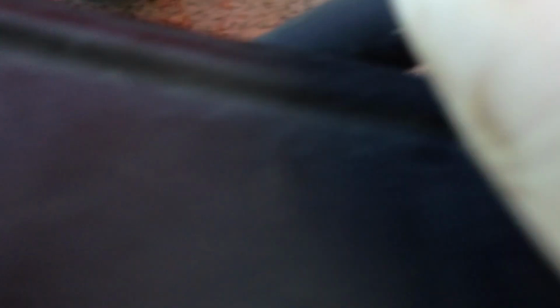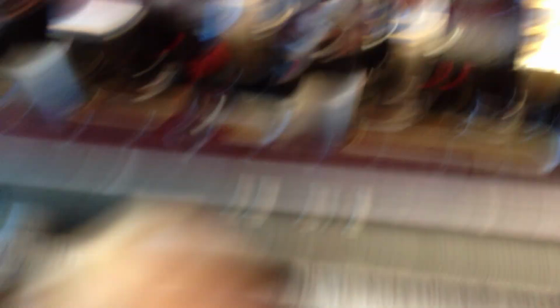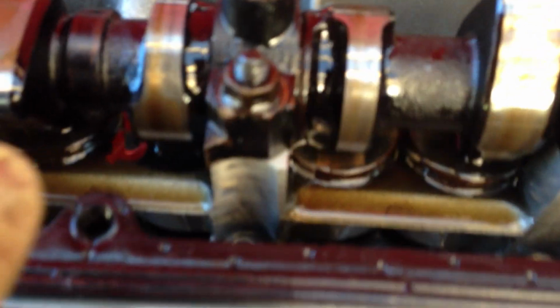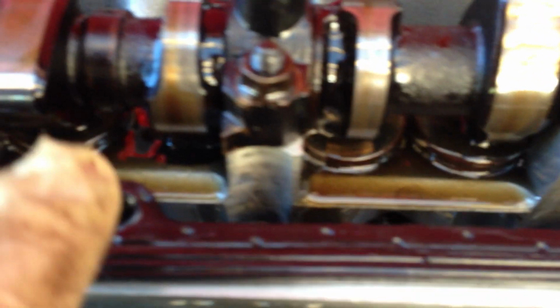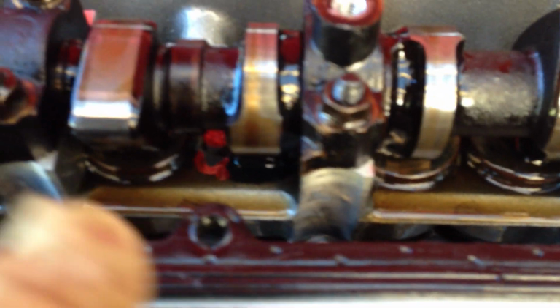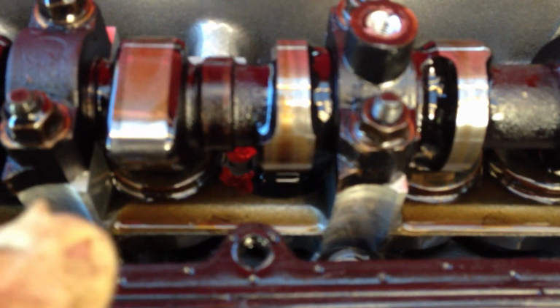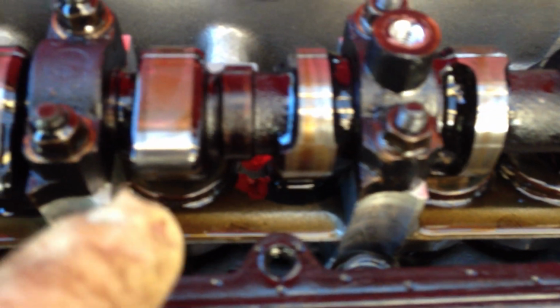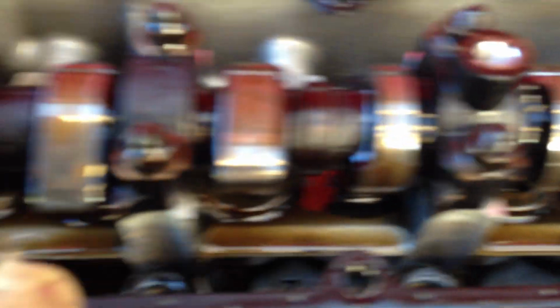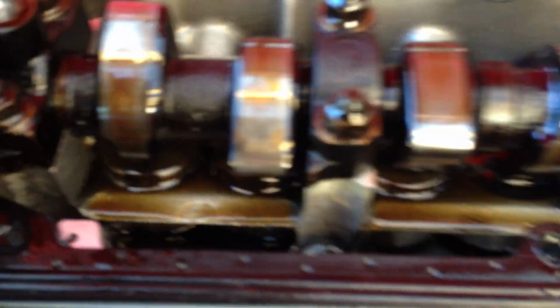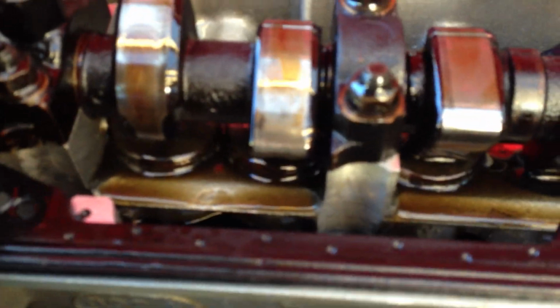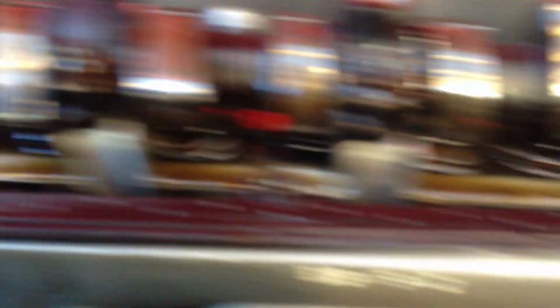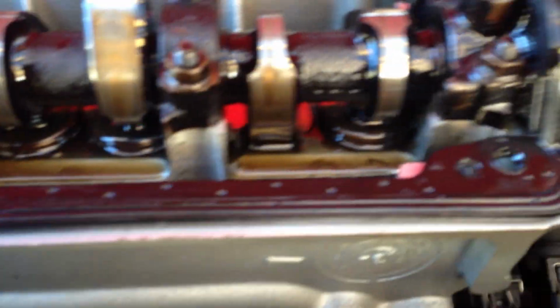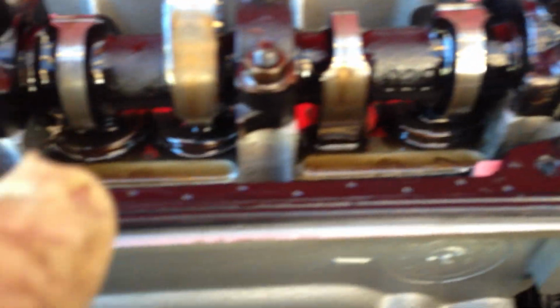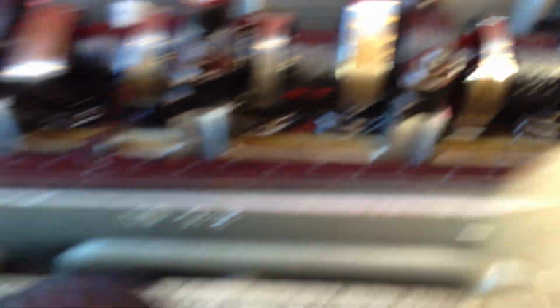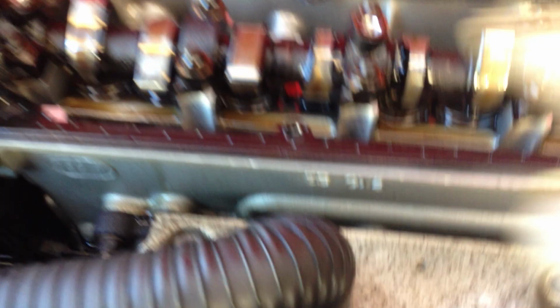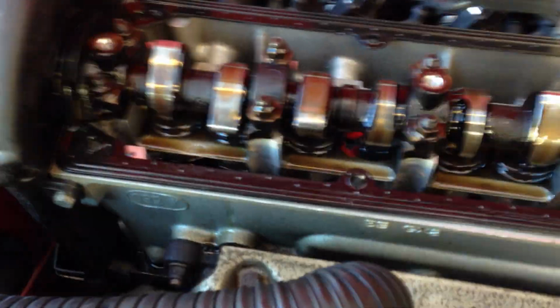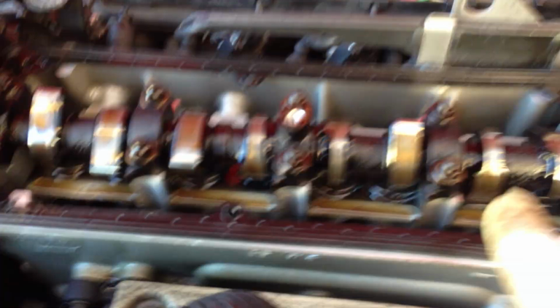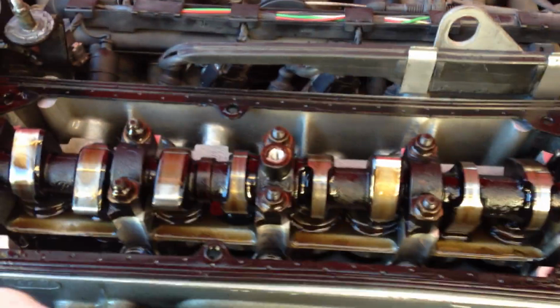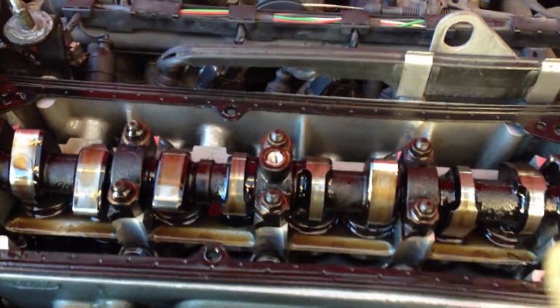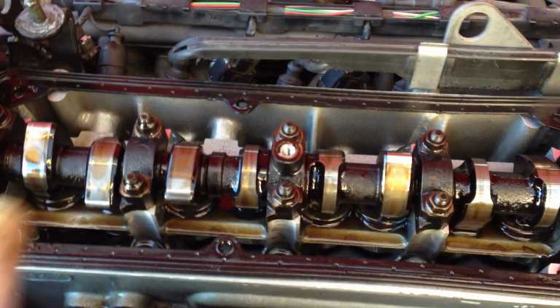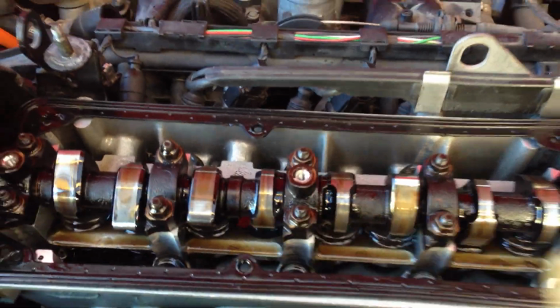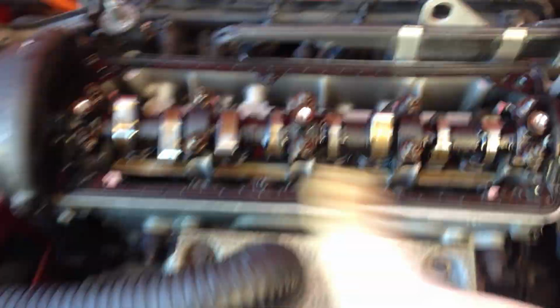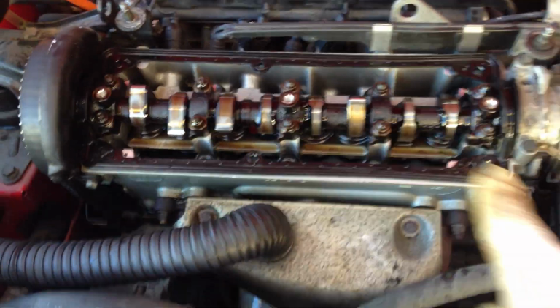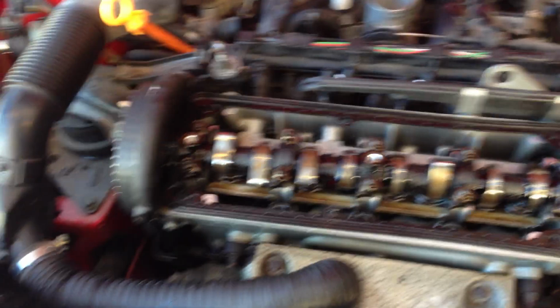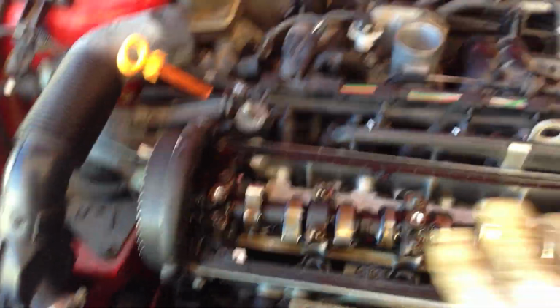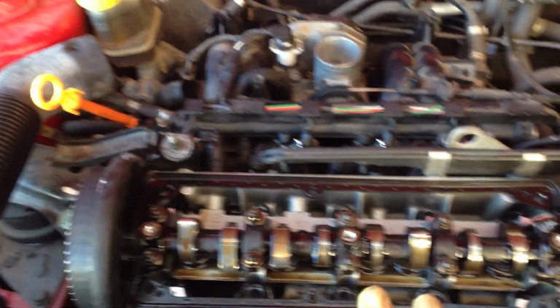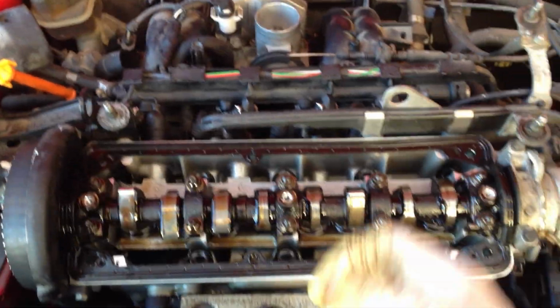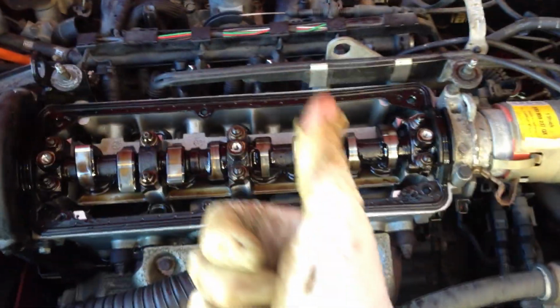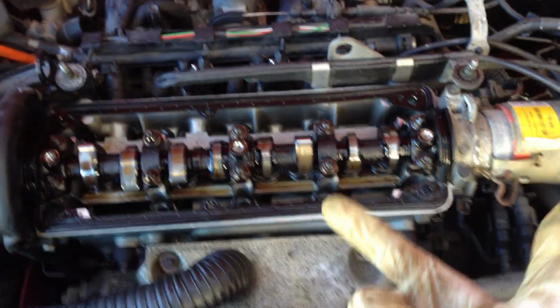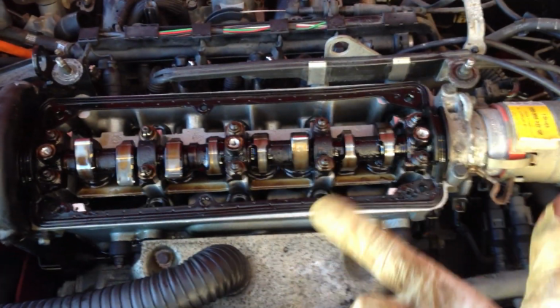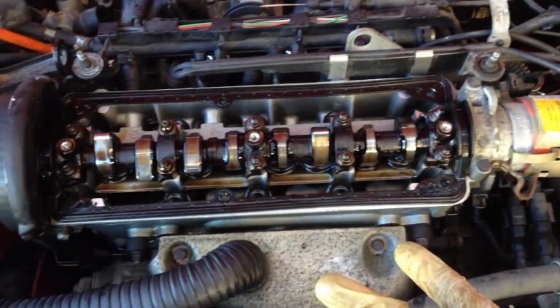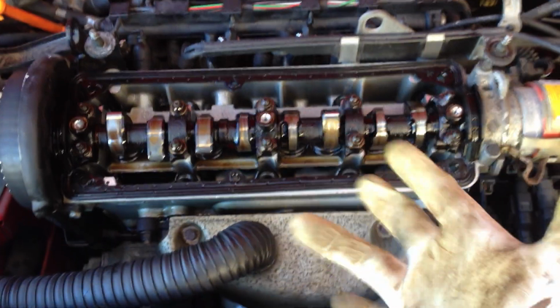Right now you can see the intake valve on this one is being opened, and the exhaust valve on this one is being opened. The other two have both valves closed because each piston is in a different part of the cycle. There are four parts of the cycle: intake, compression, ignition, exhaust.